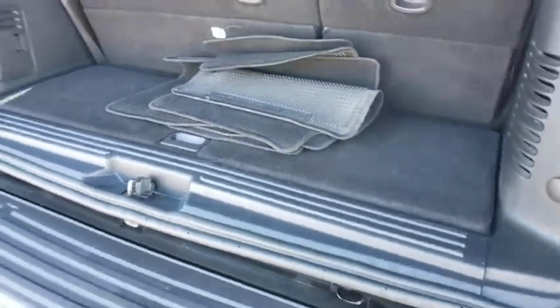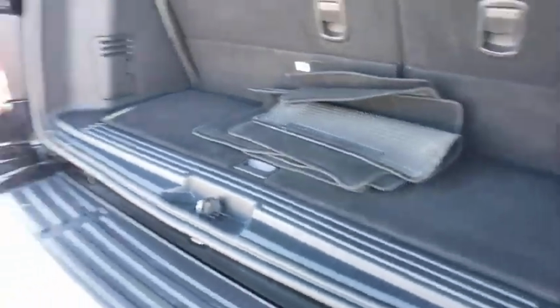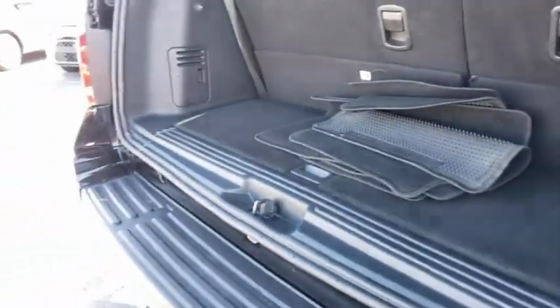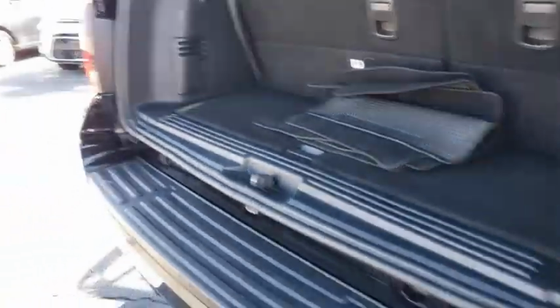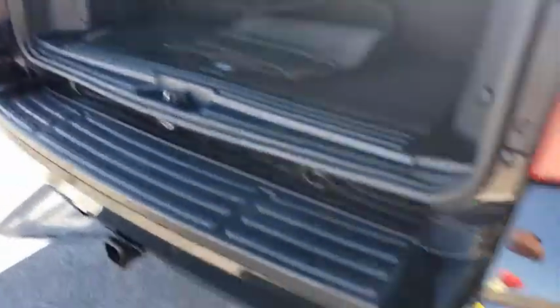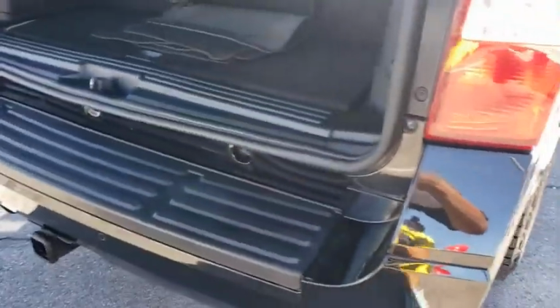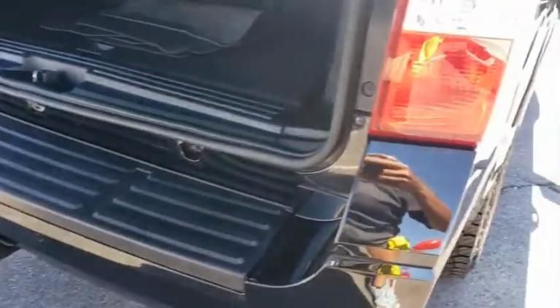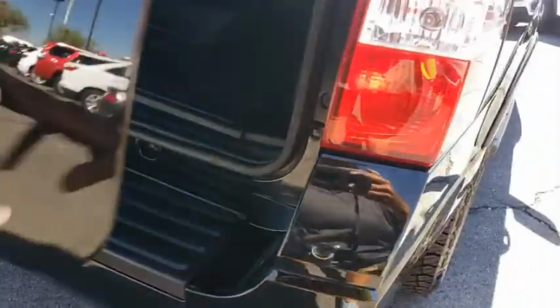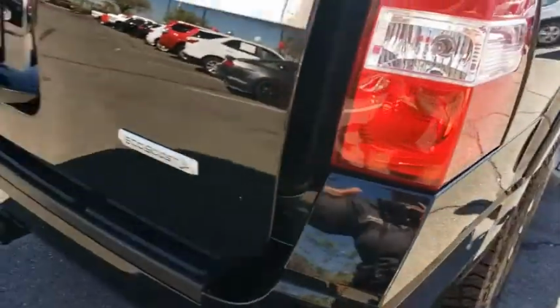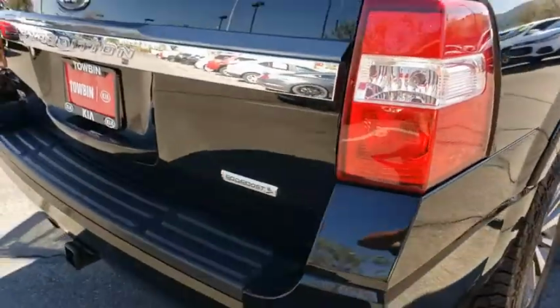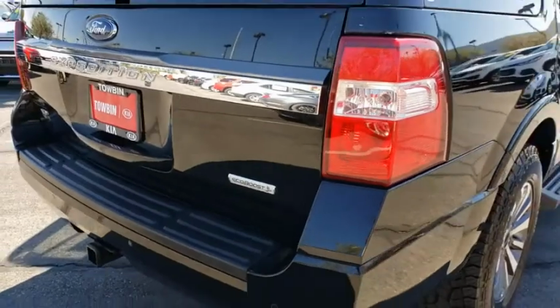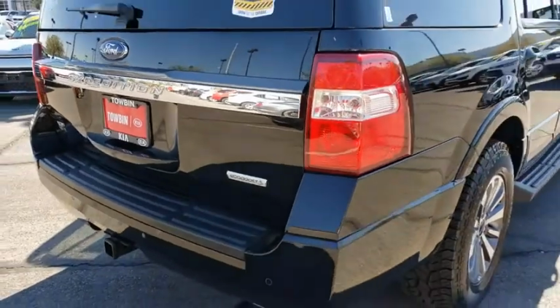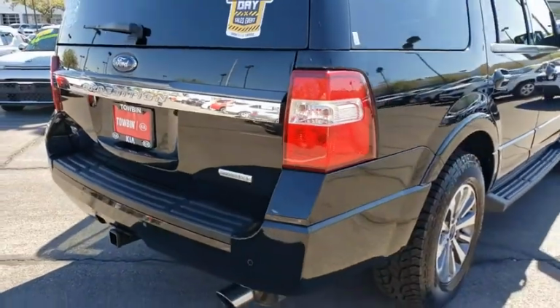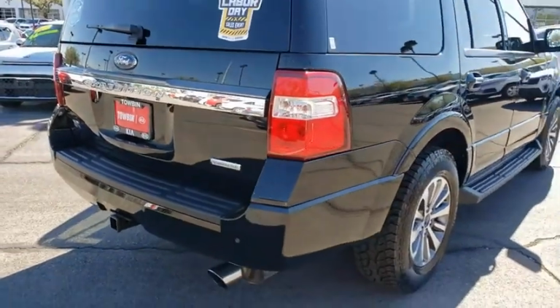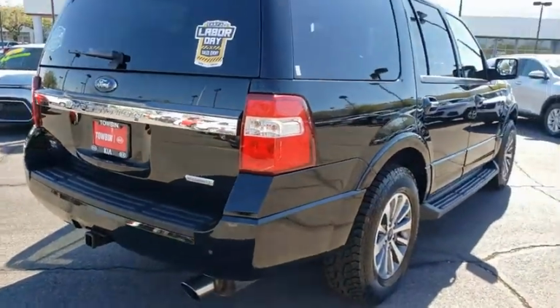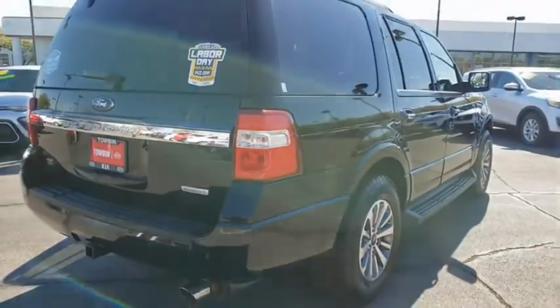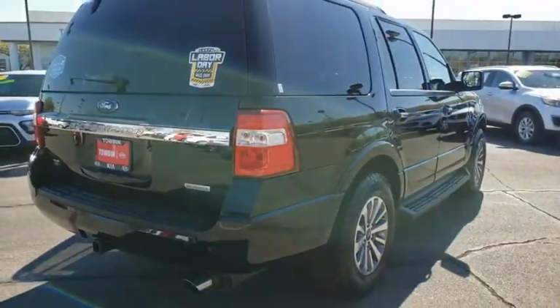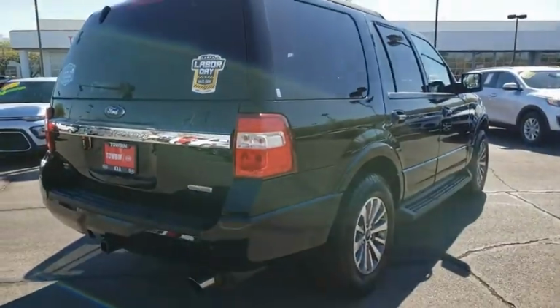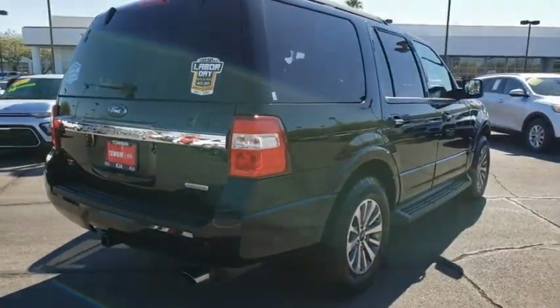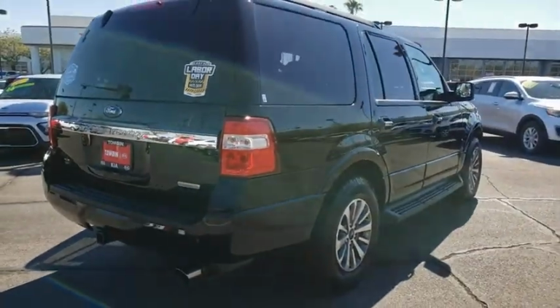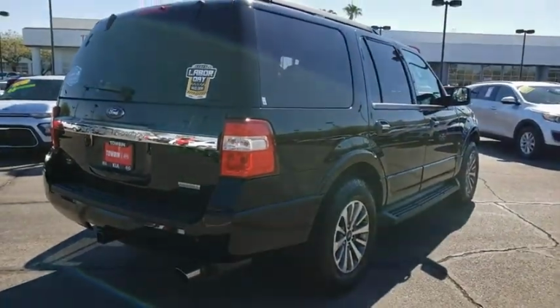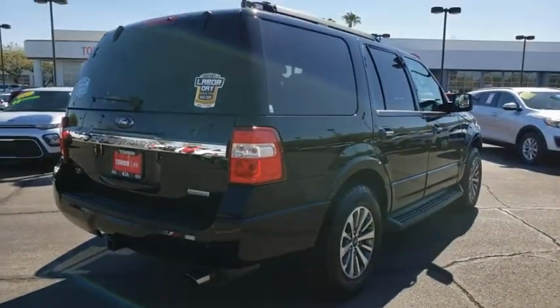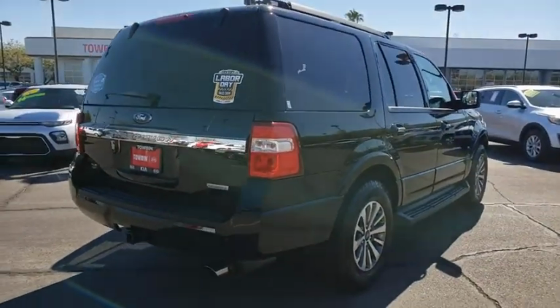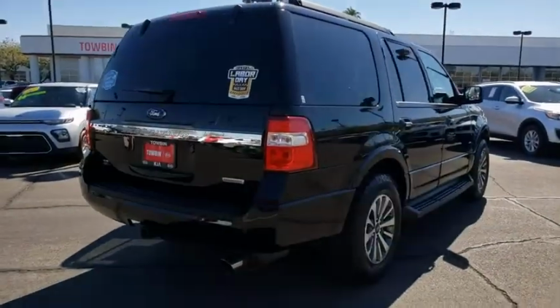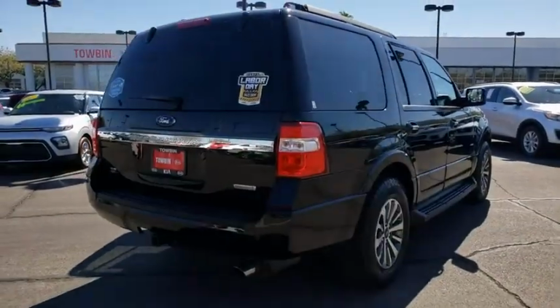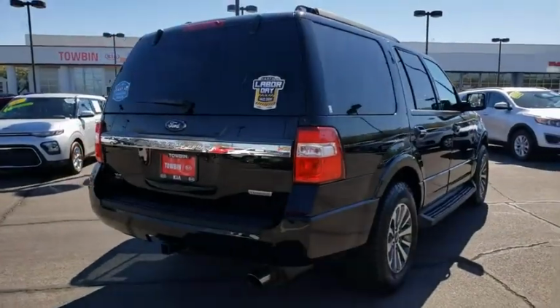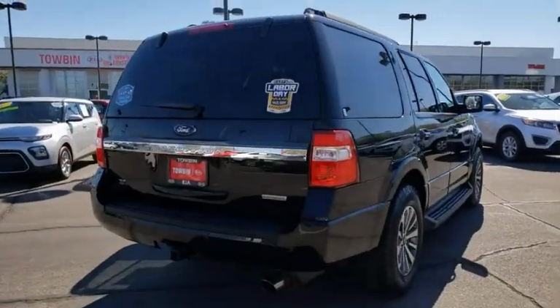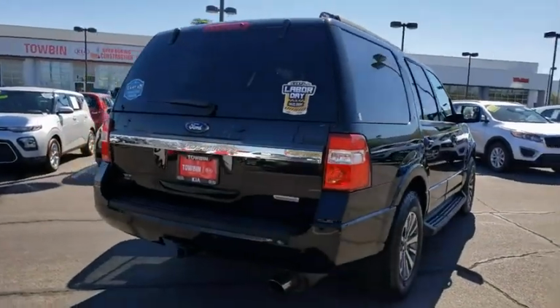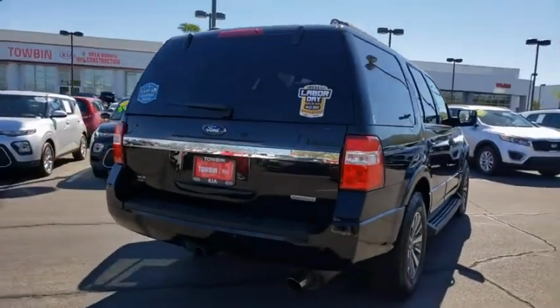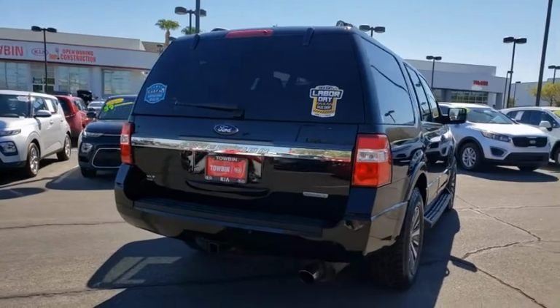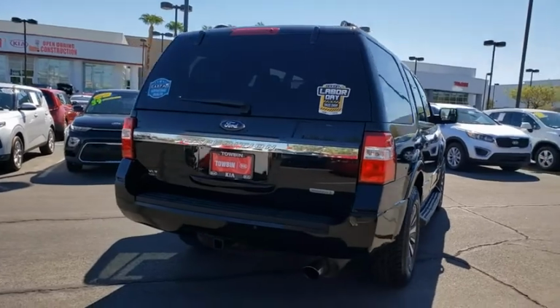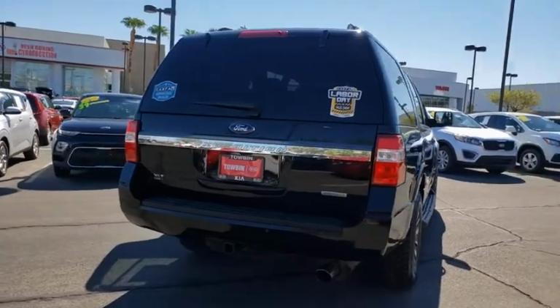Power windows. Compass. Trip computer. Security system. Panic alarm. Brake assist. Remote keyless entry. Sirius satellite radio.